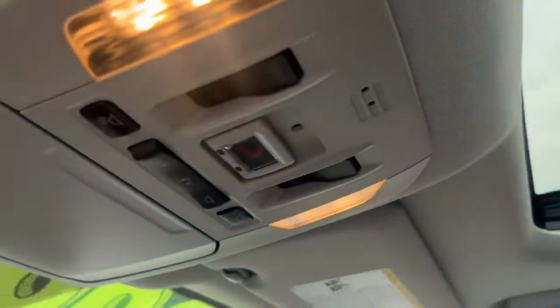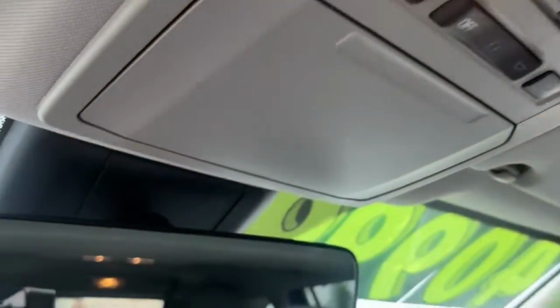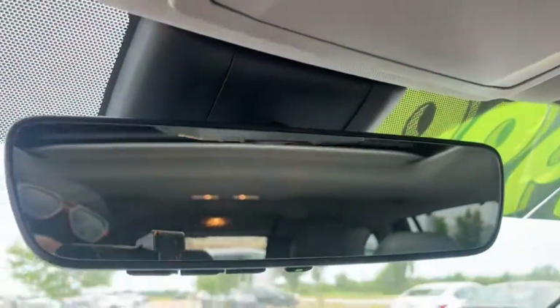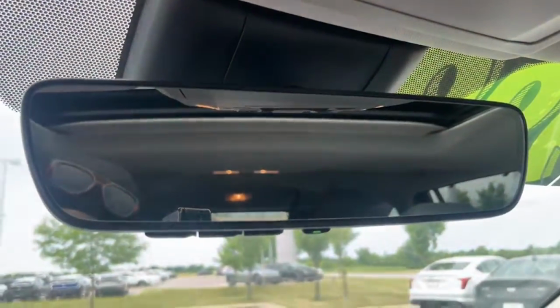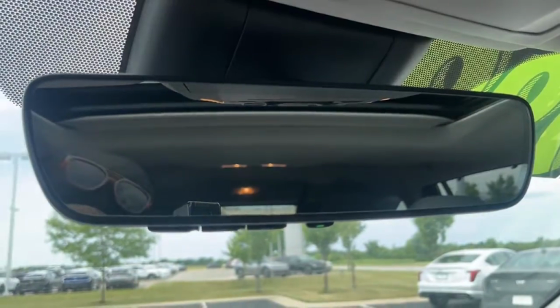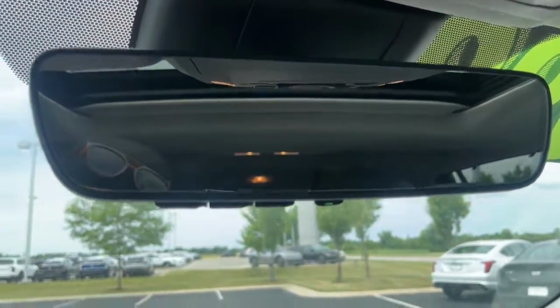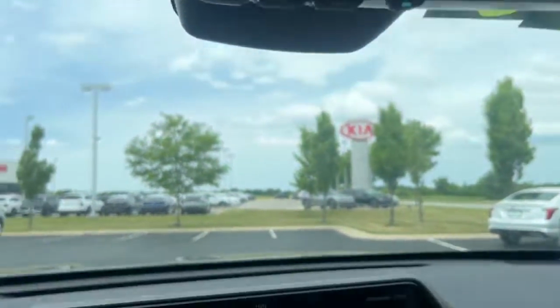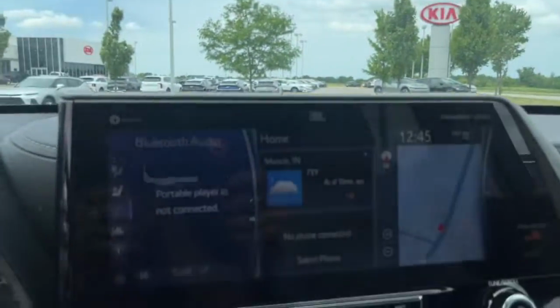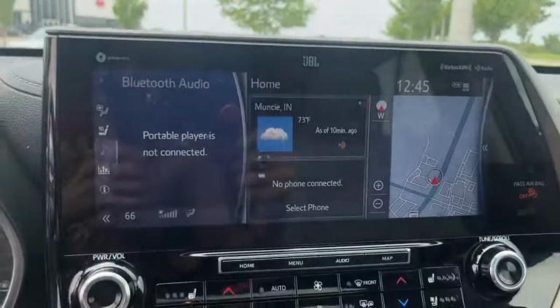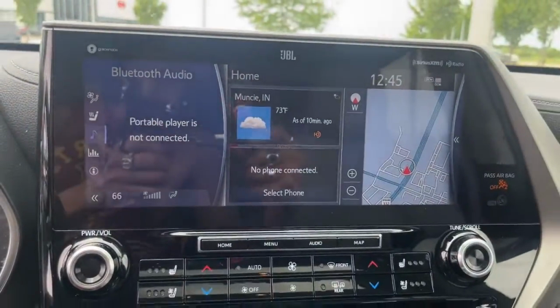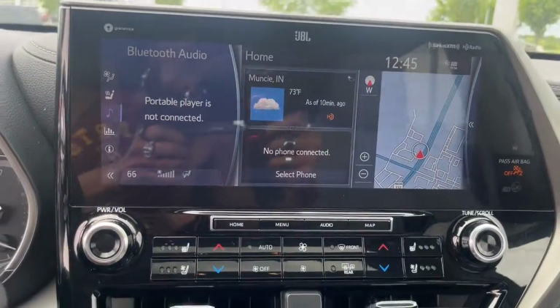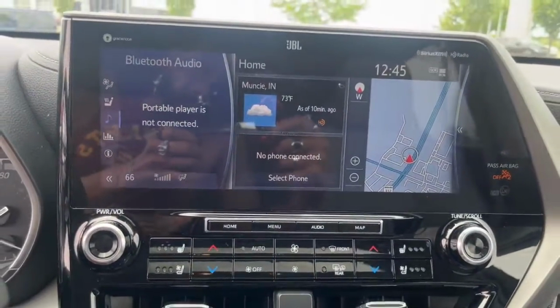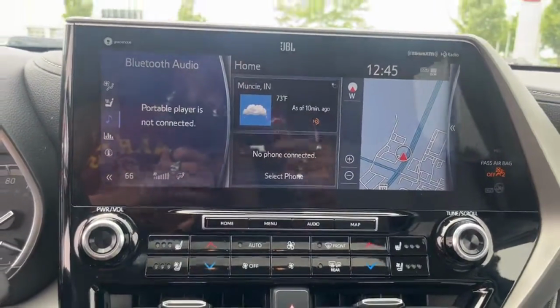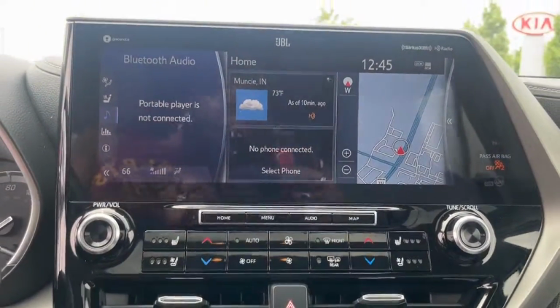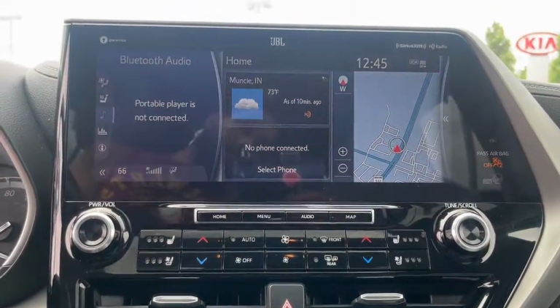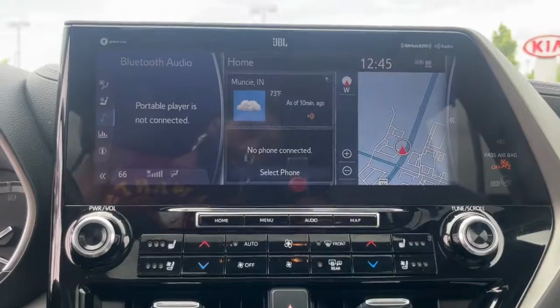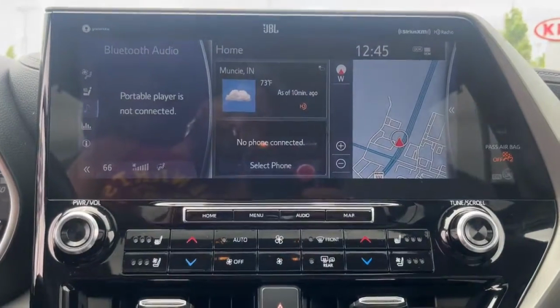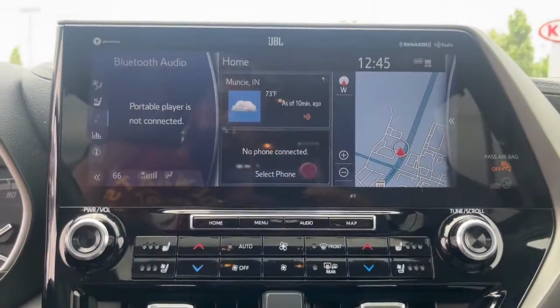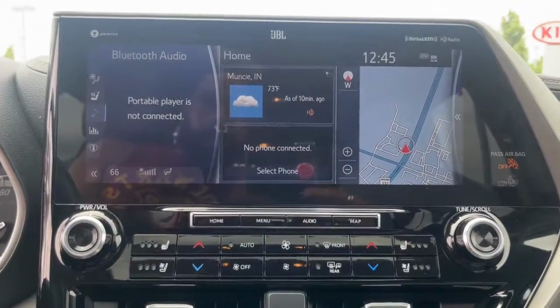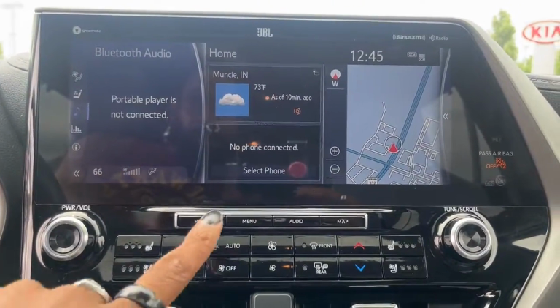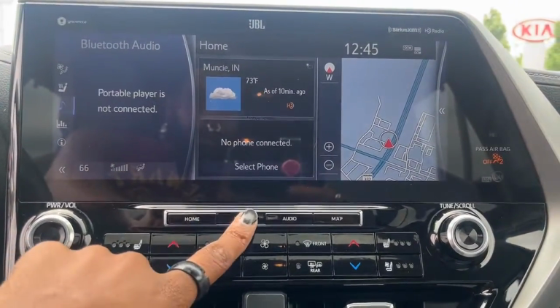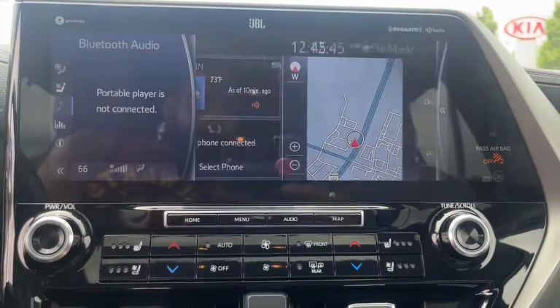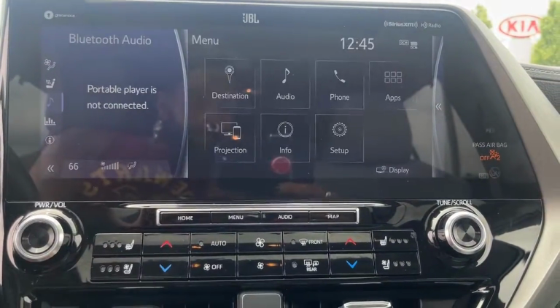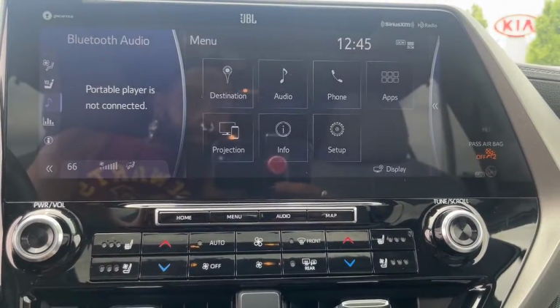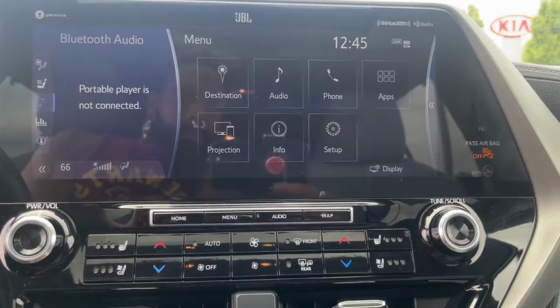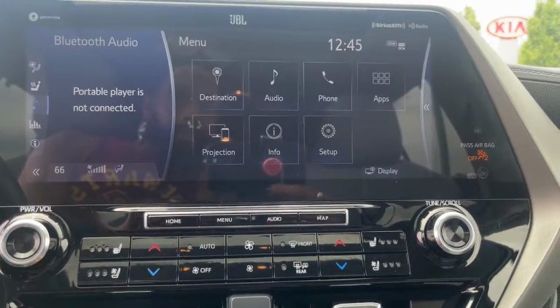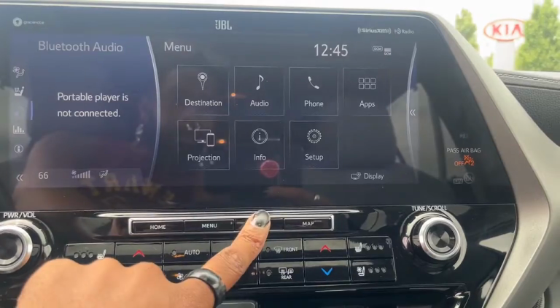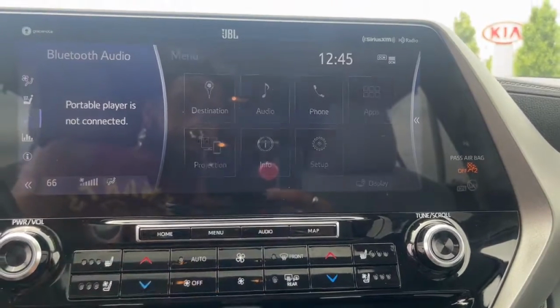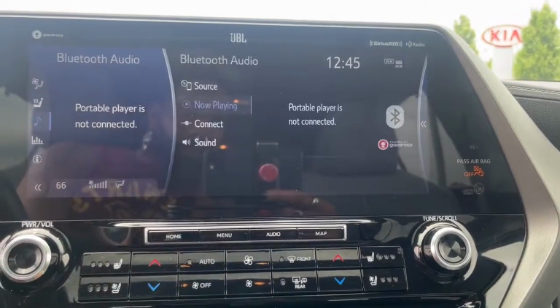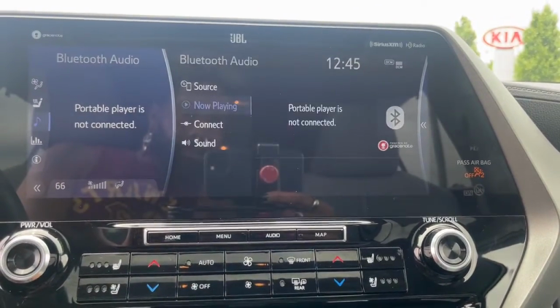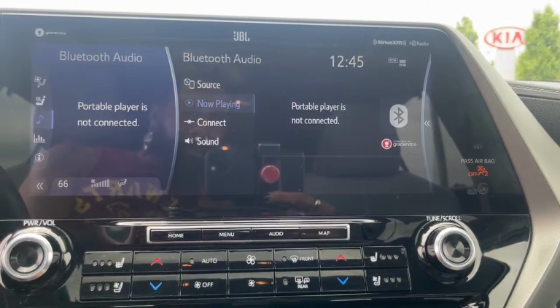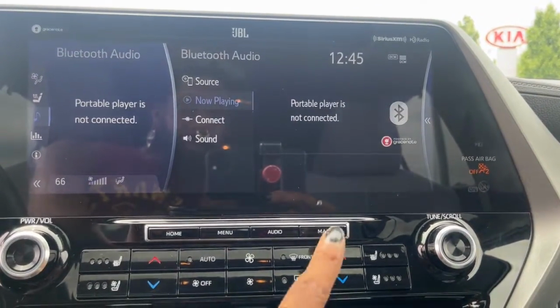Heated steering wheel, Apple CarPlay and/or Android Auto, heated and/or cooled front seats, moonroof, keyless entry, navigation system, satellite radio, power liftgate, heated mirrors, power passenger seat.